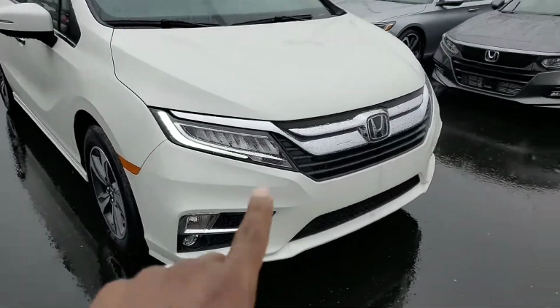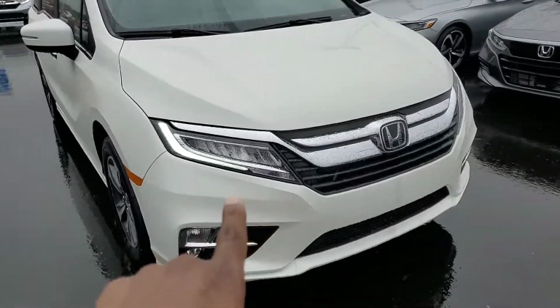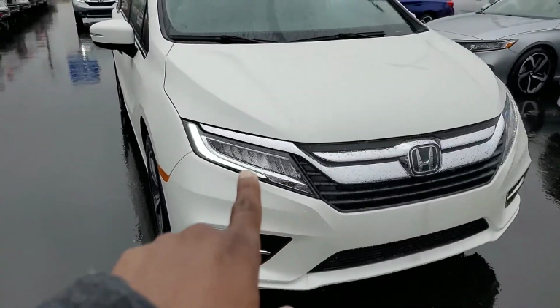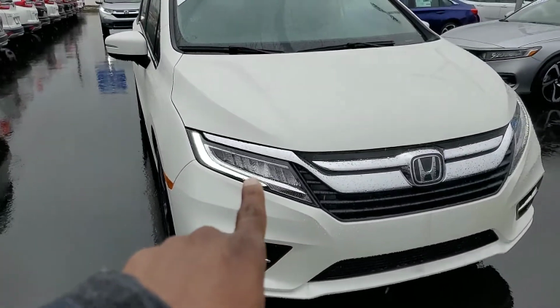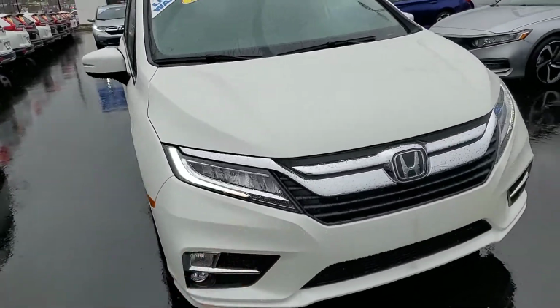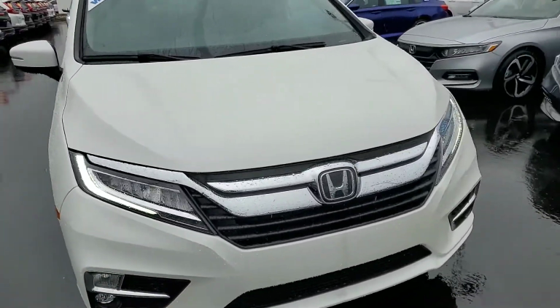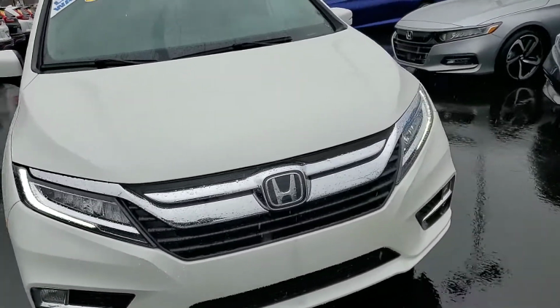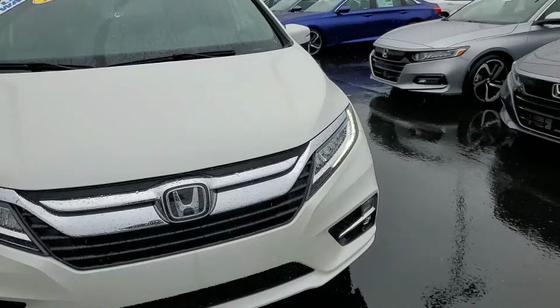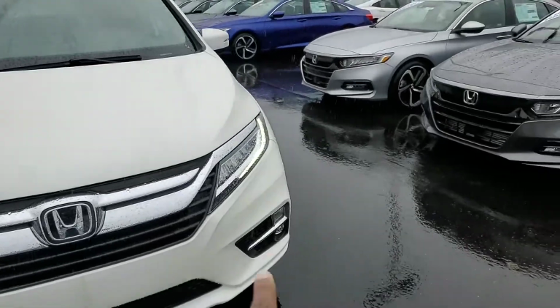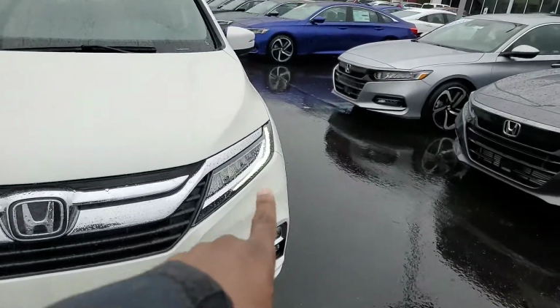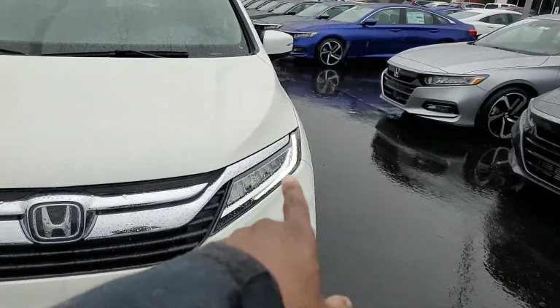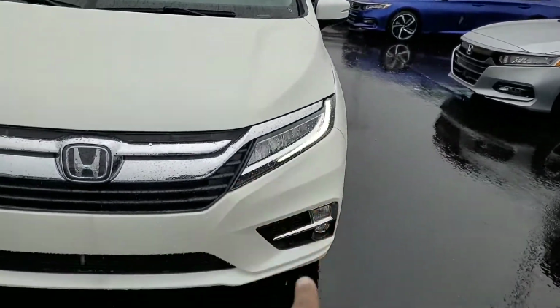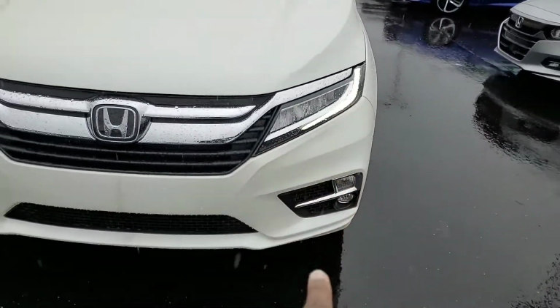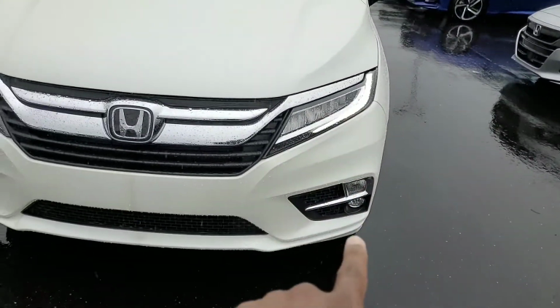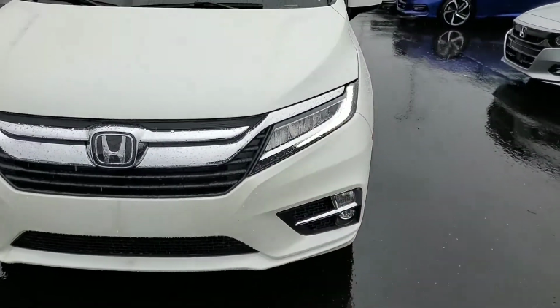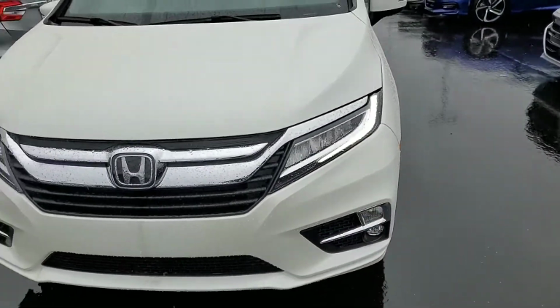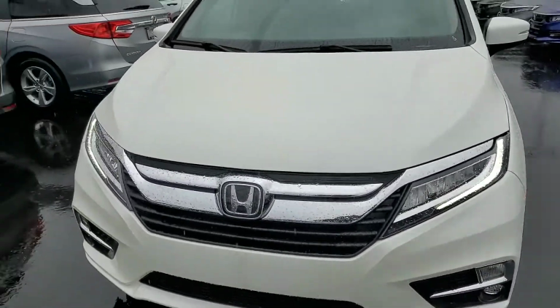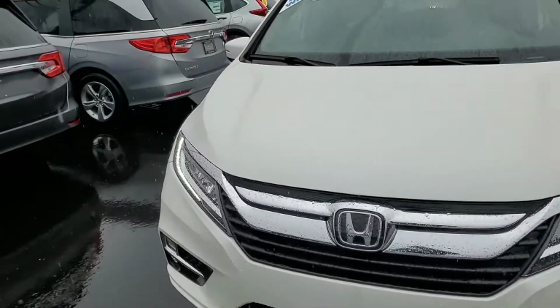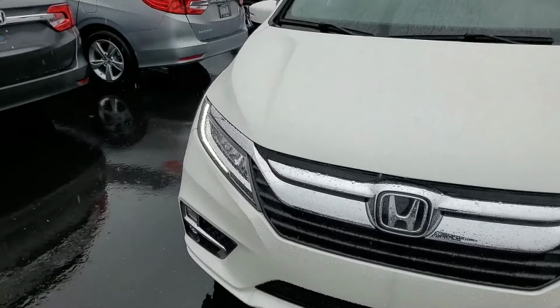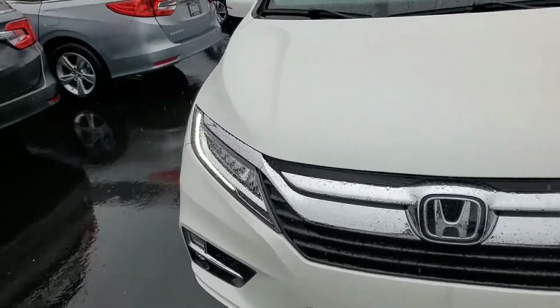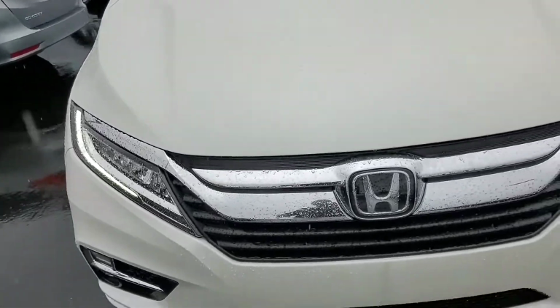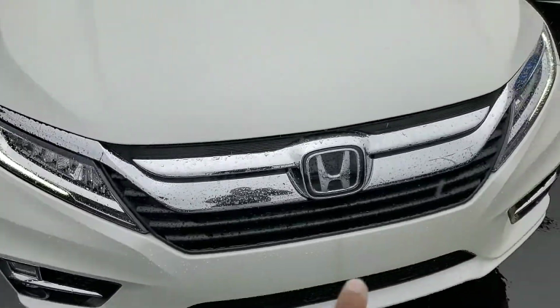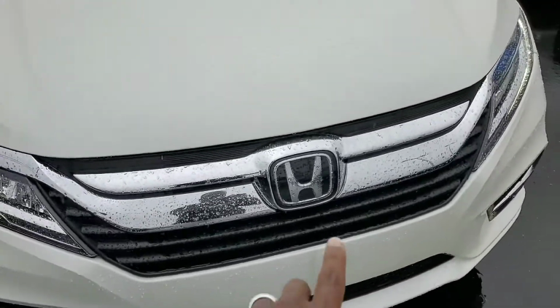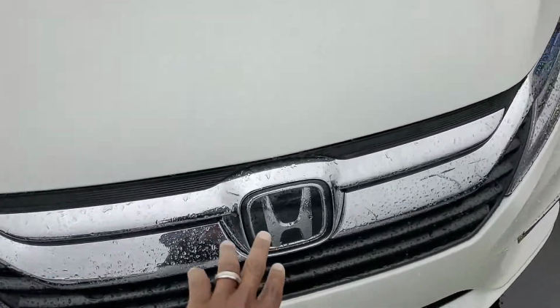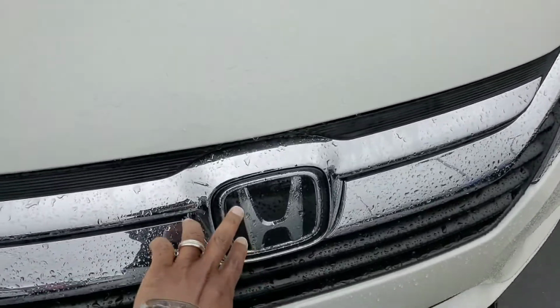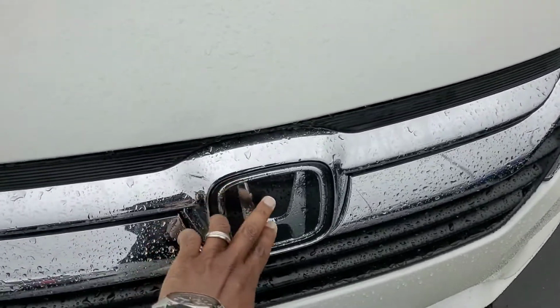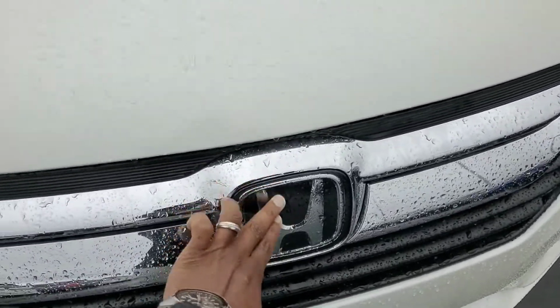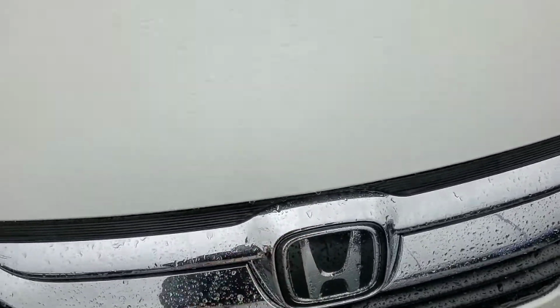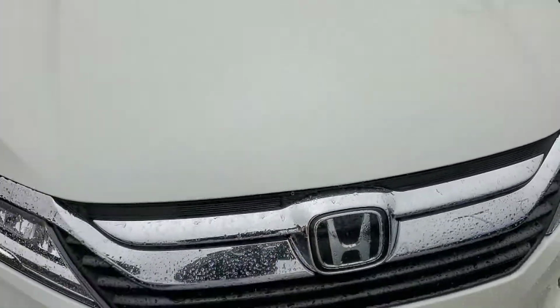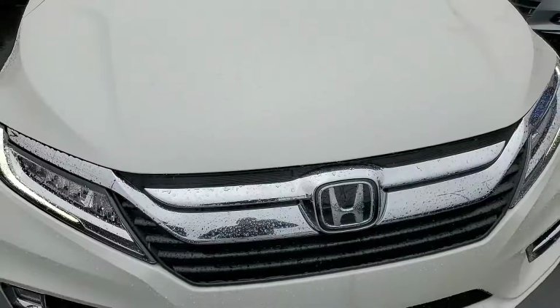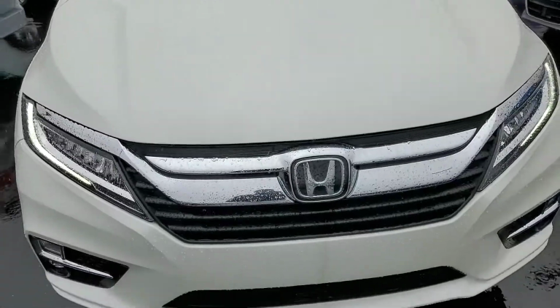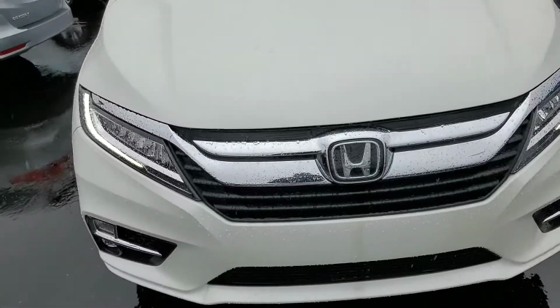As you'll notice, you do have LED headlights. You have LED daytime running lights. And of course, this vehicle comes standard with fog lights on it. You're also going to notice that this Honda emblem is enclosed — that's actually a radar built into your bumper.